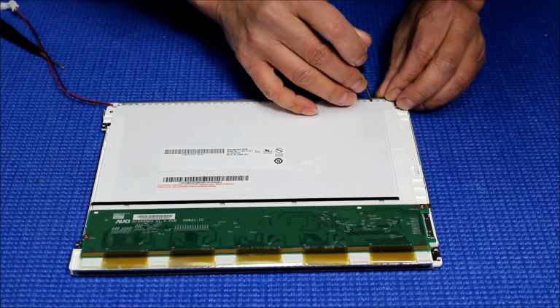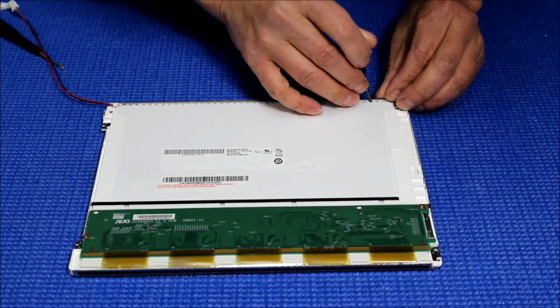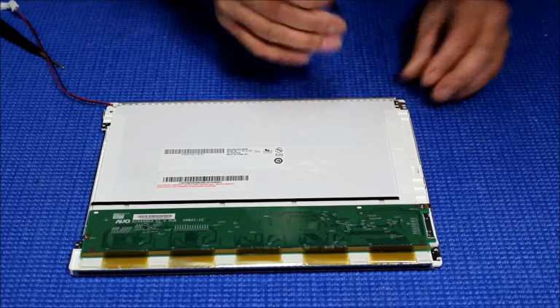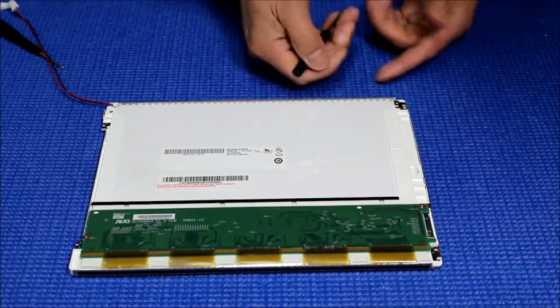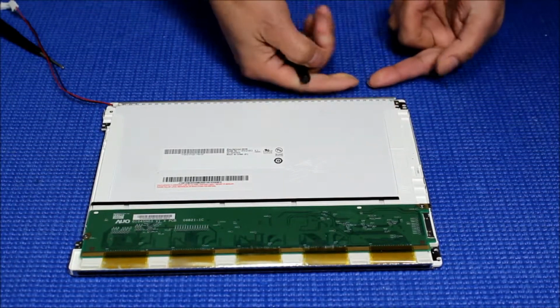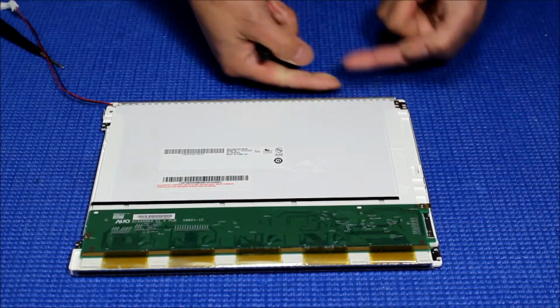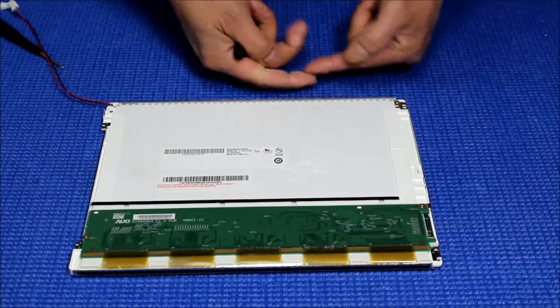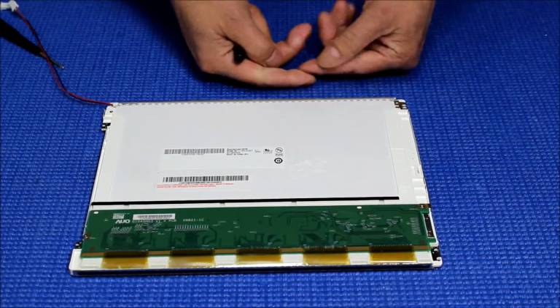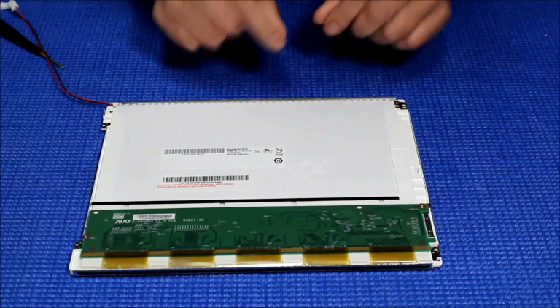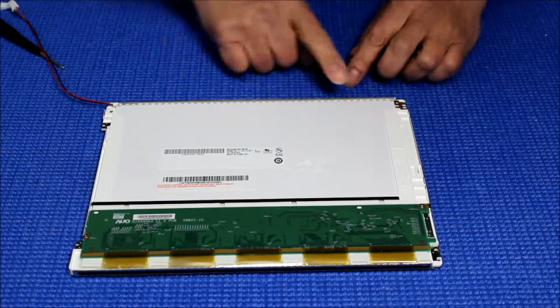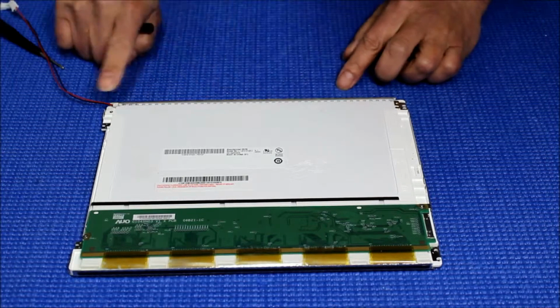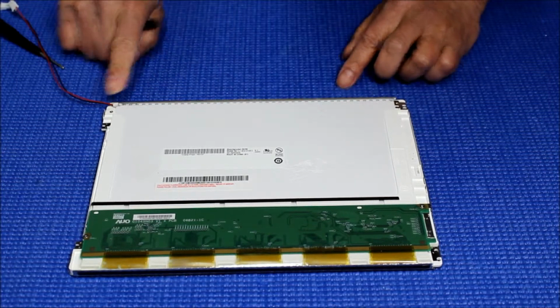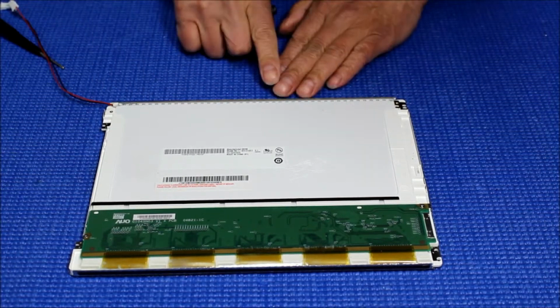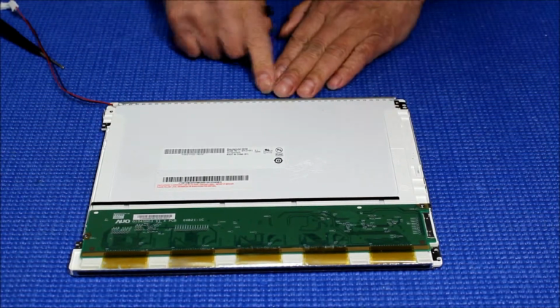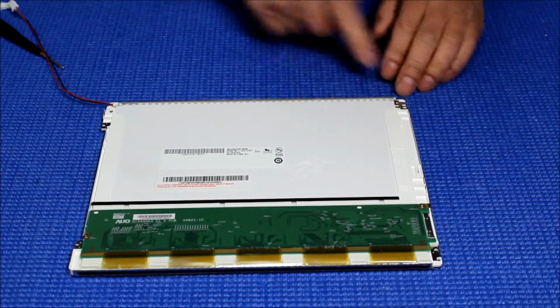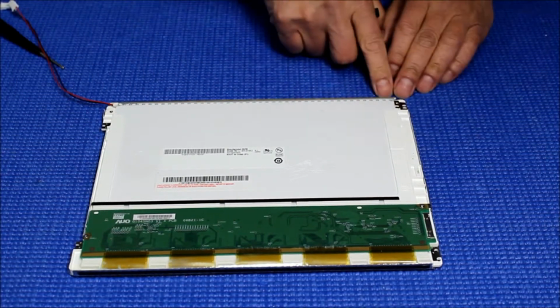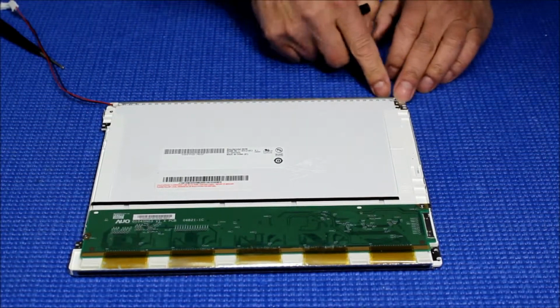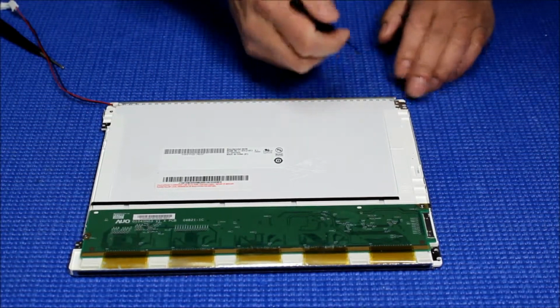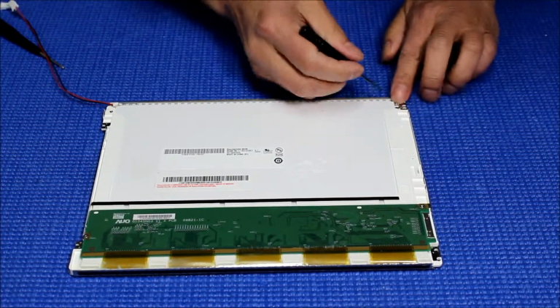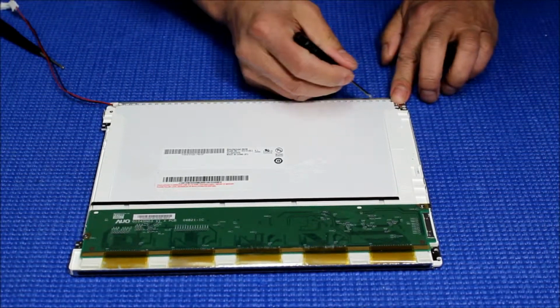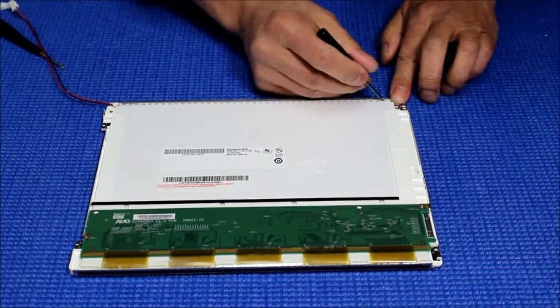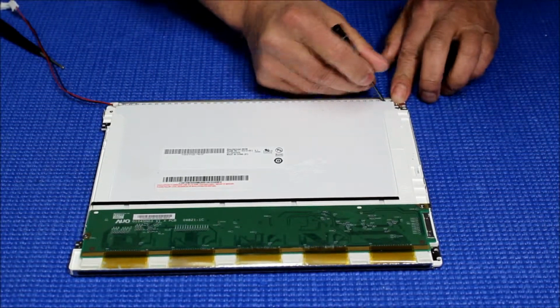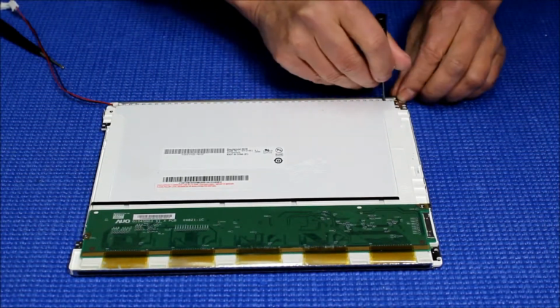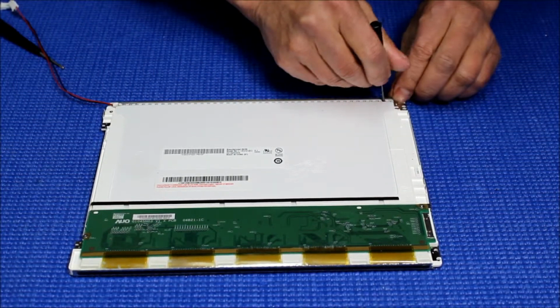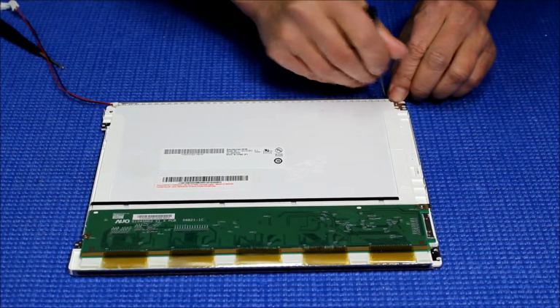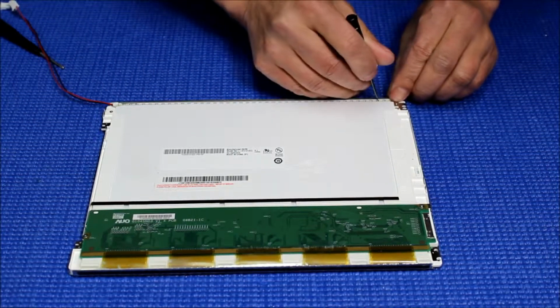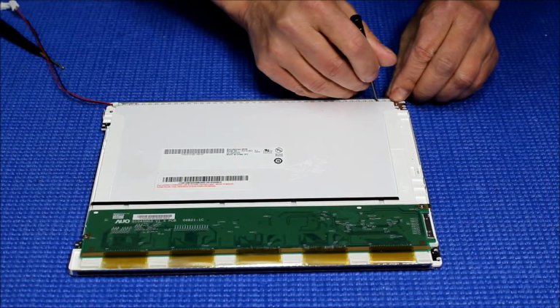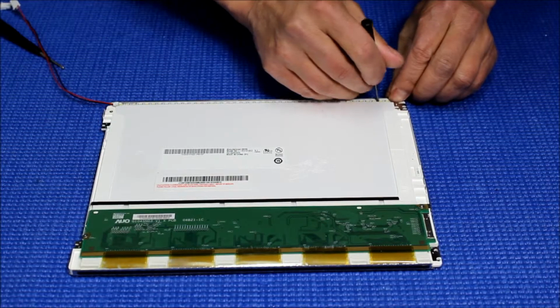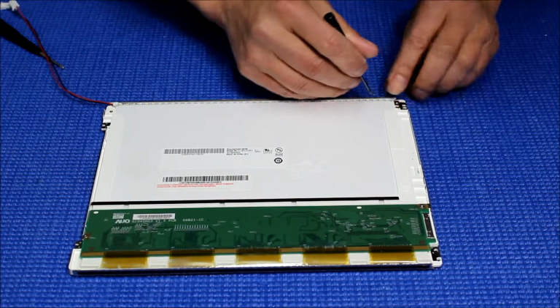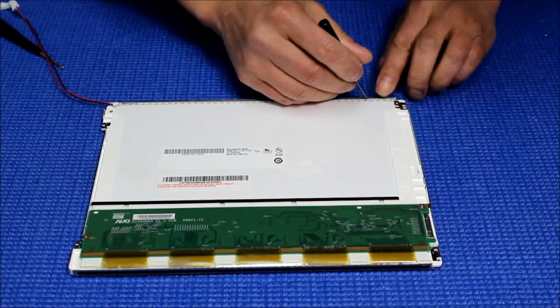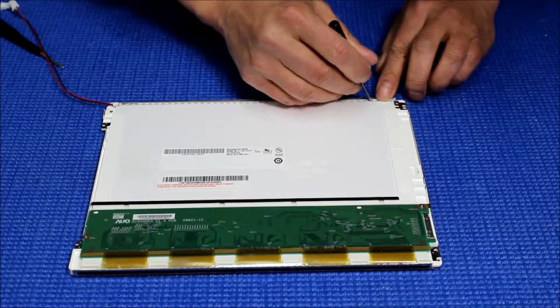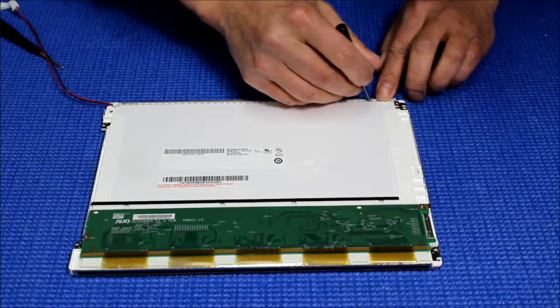For this particular screen, because the plastic frame is kind of low, it's still half of the LED strip attached to it. That will be fine.